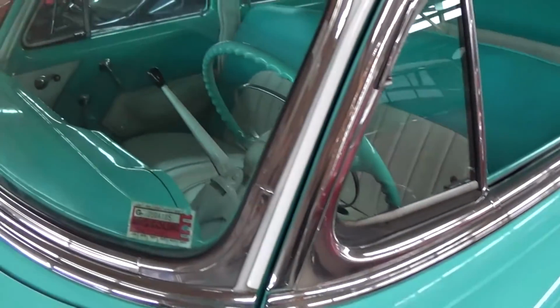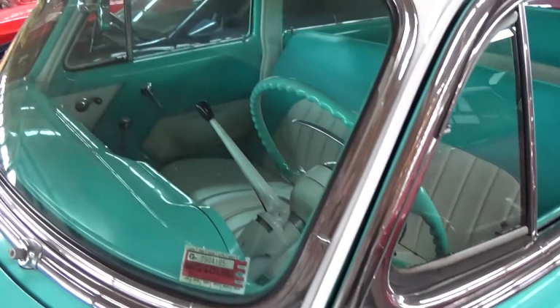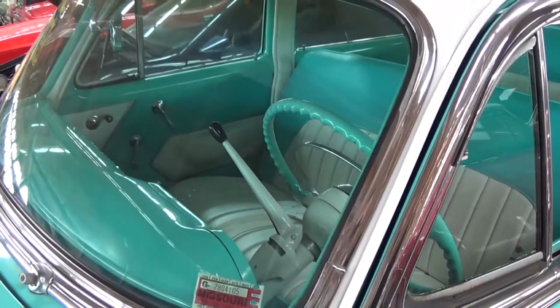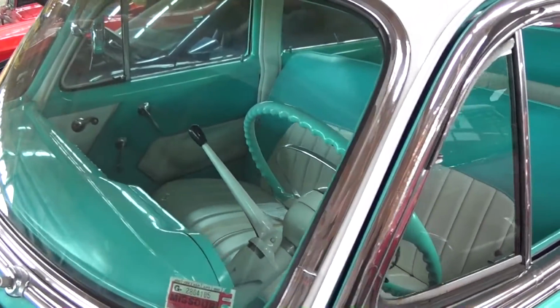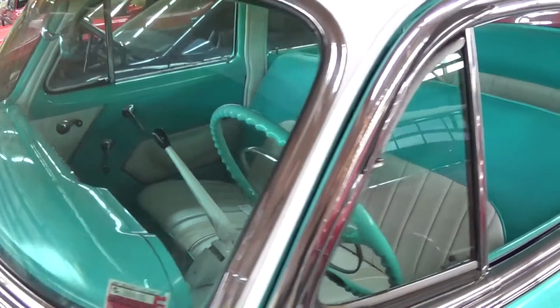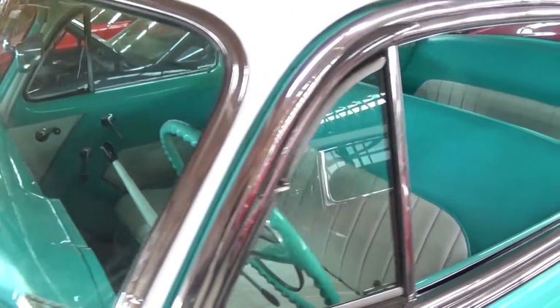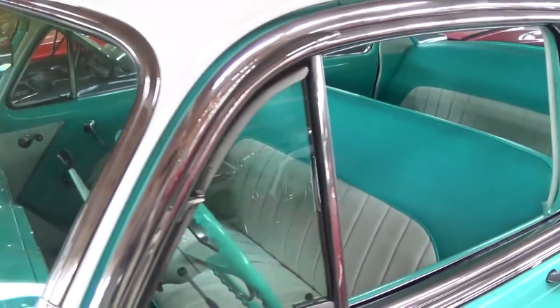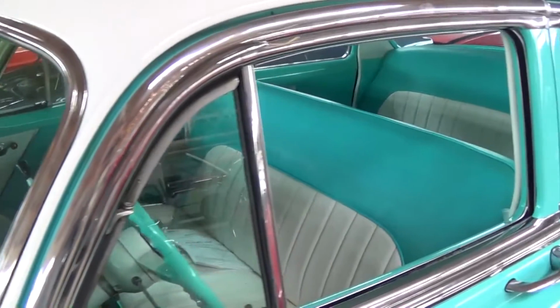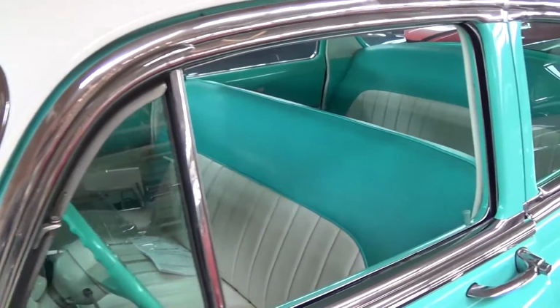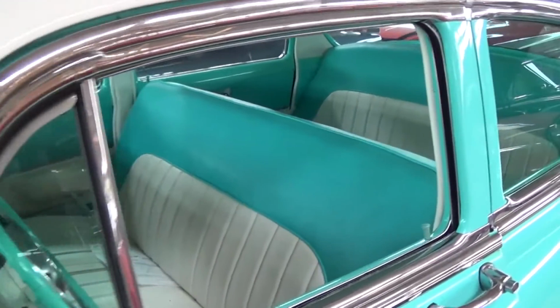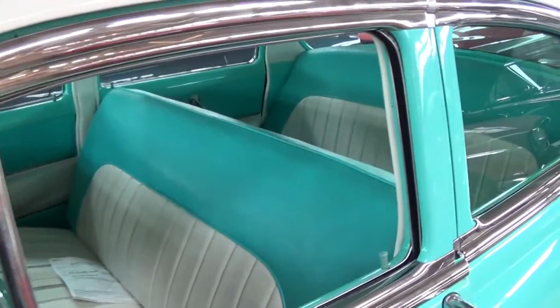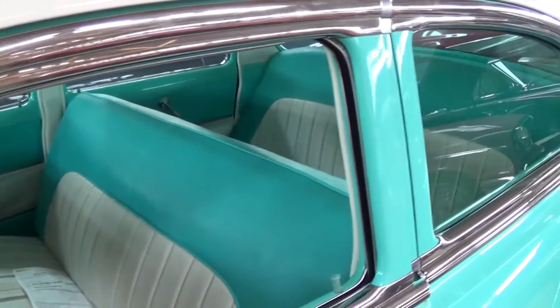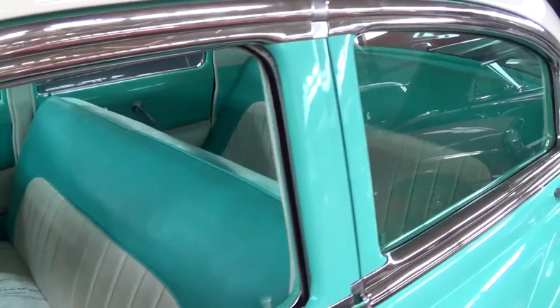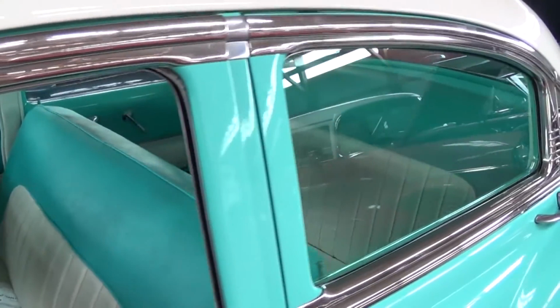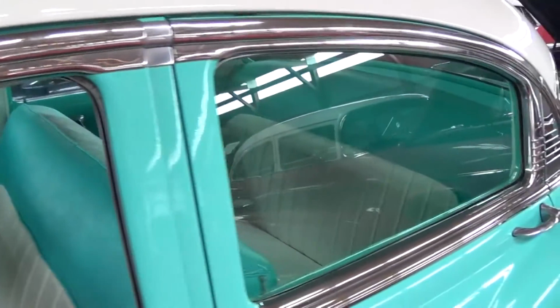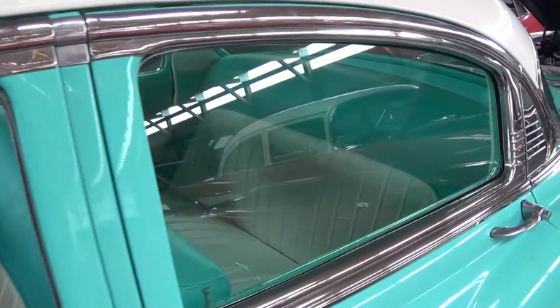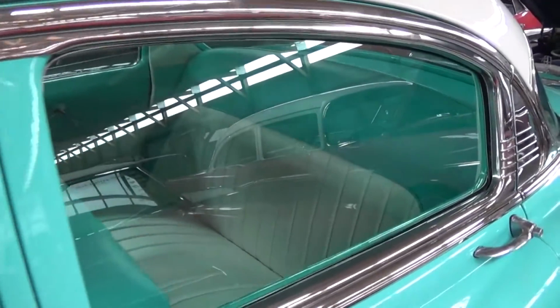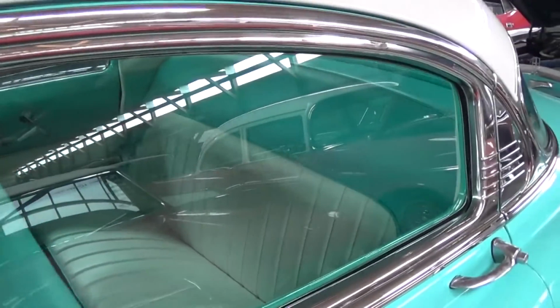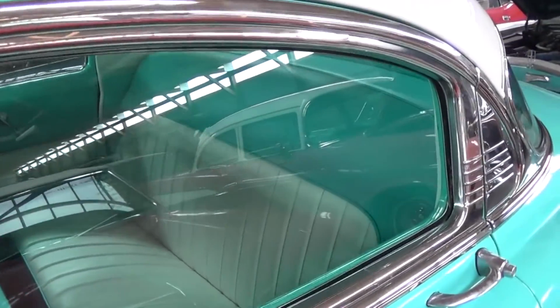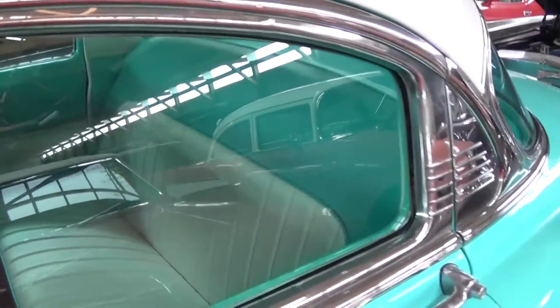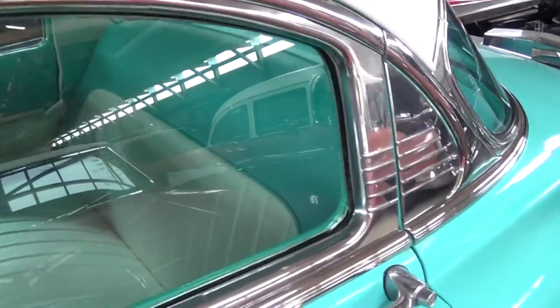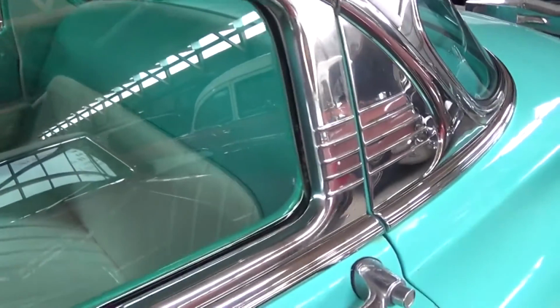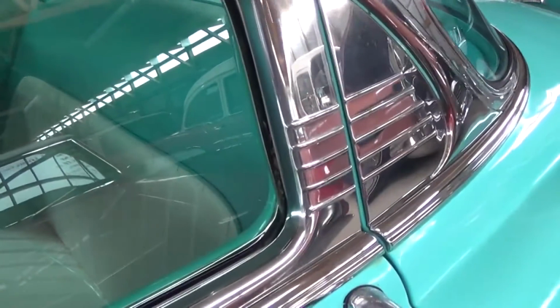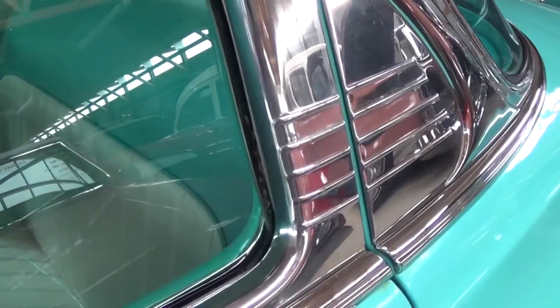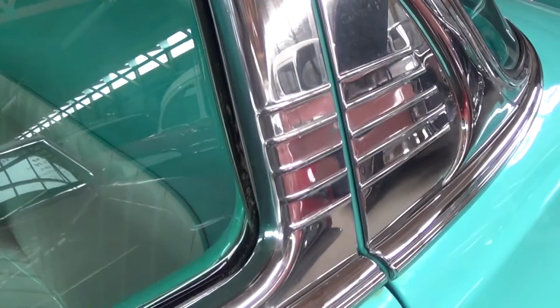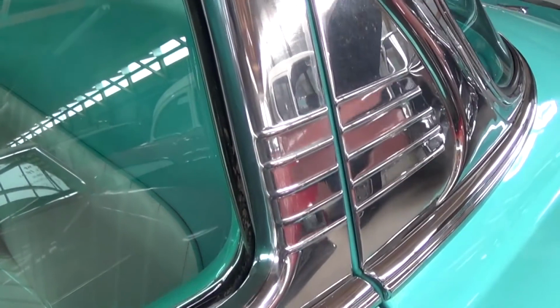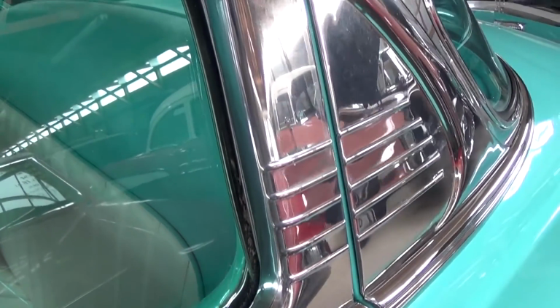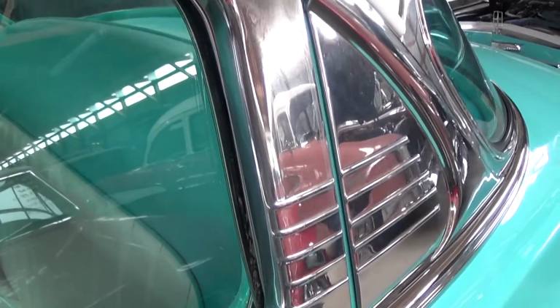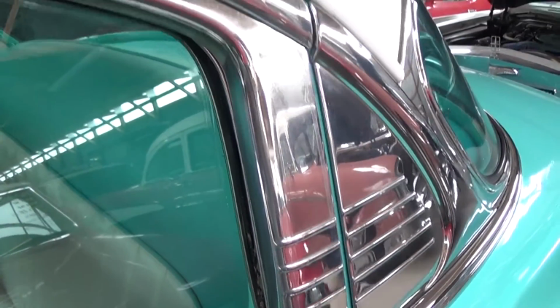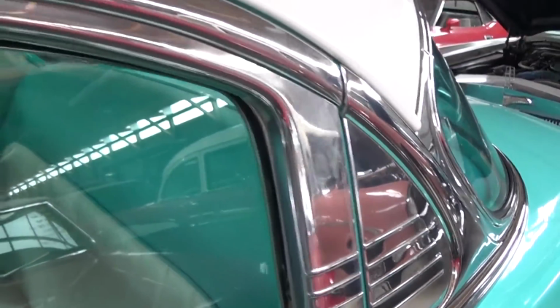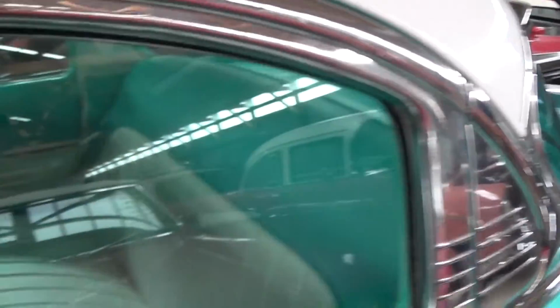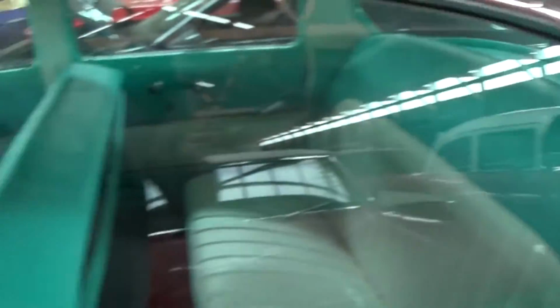The glass looks good, all the trim's in really good shape as well. You can see the little trim details I'm talking about — very impressive.